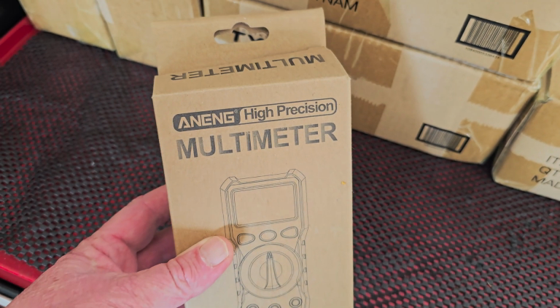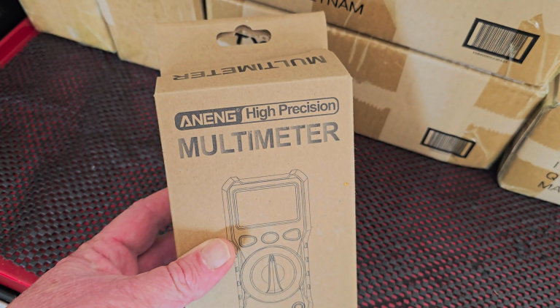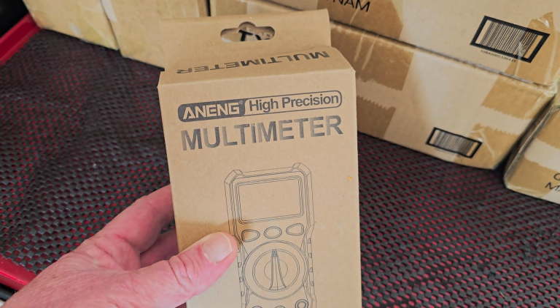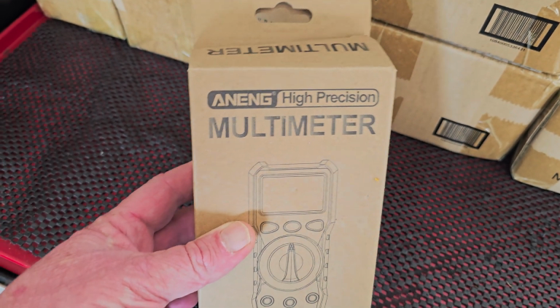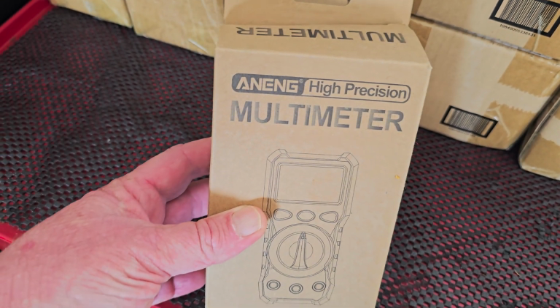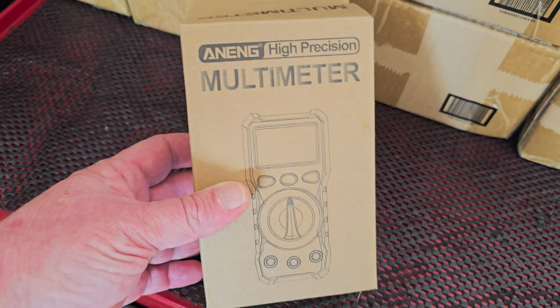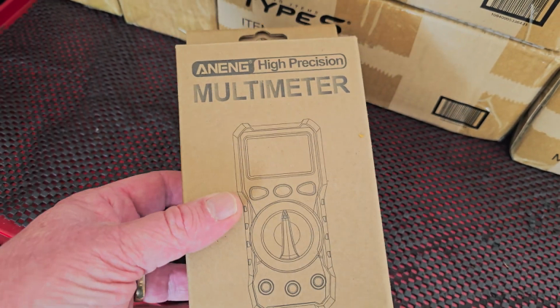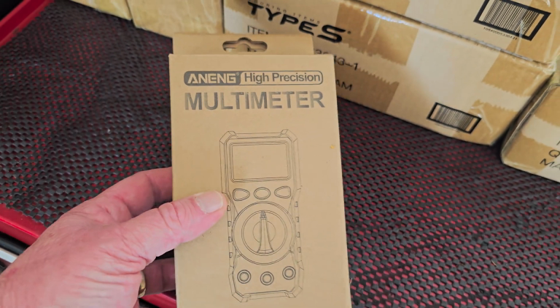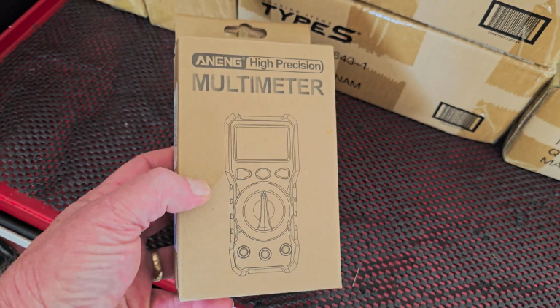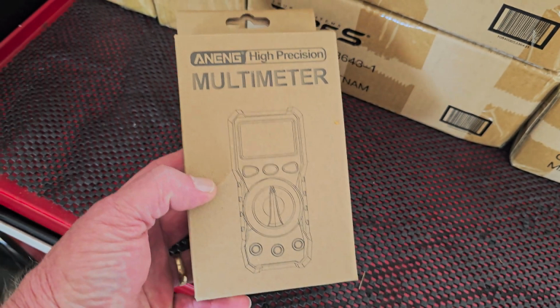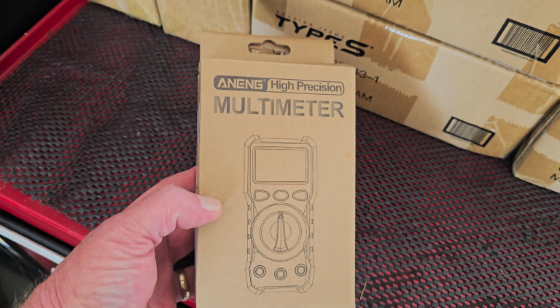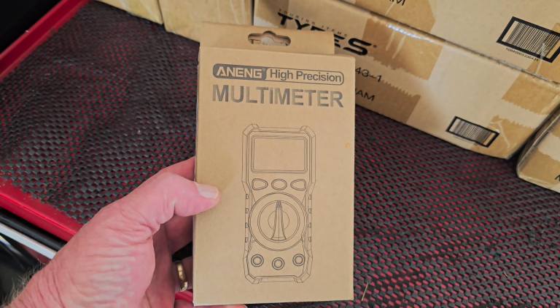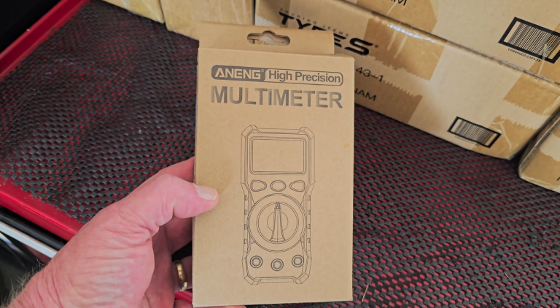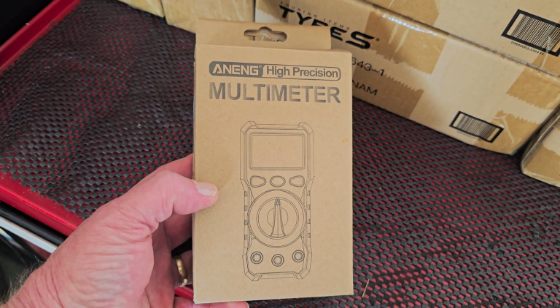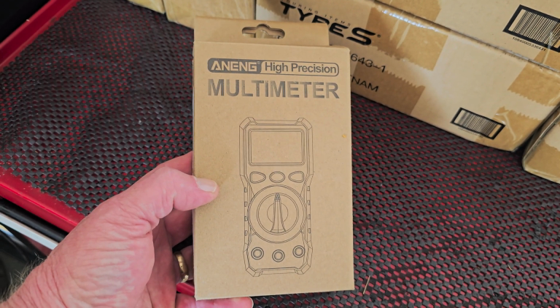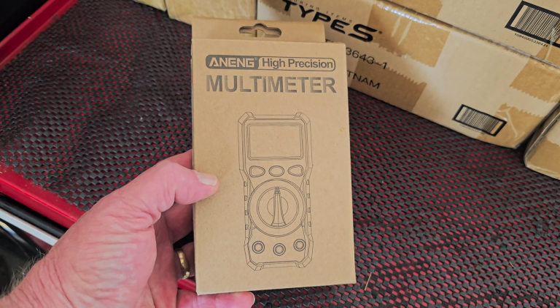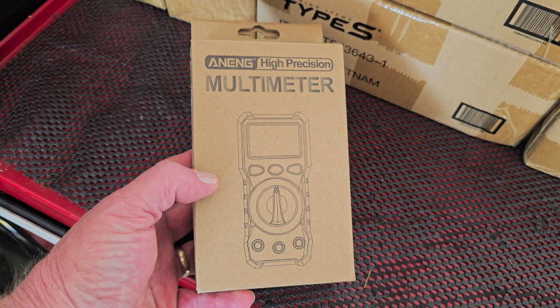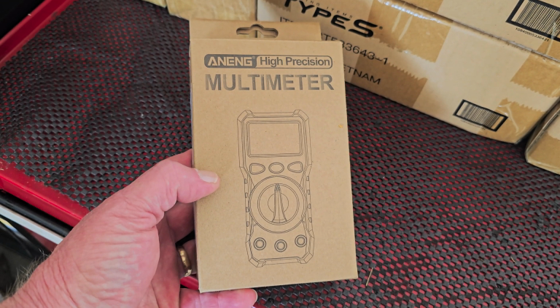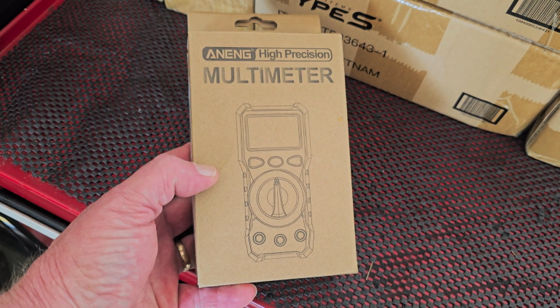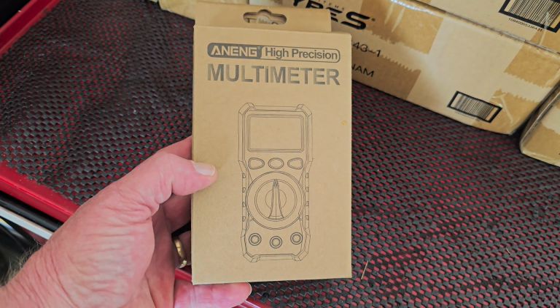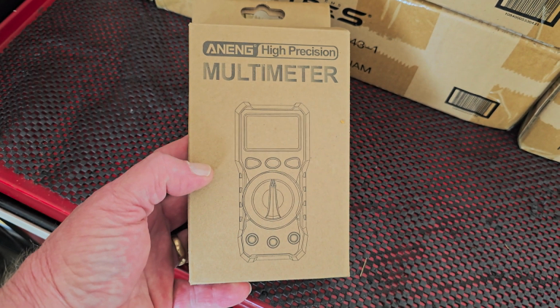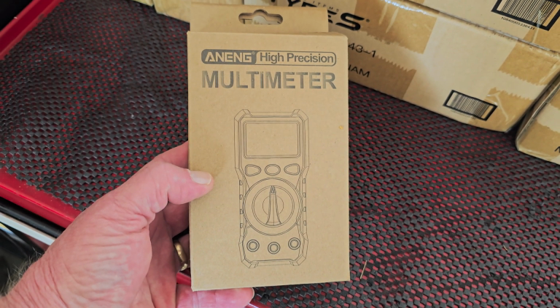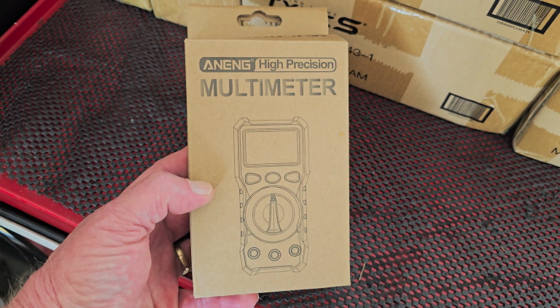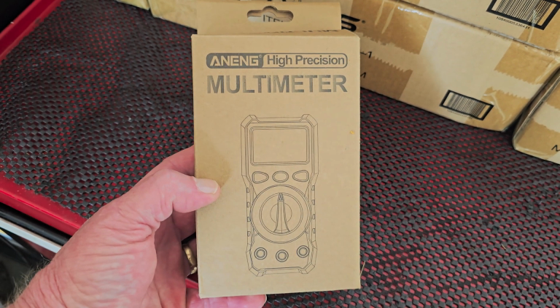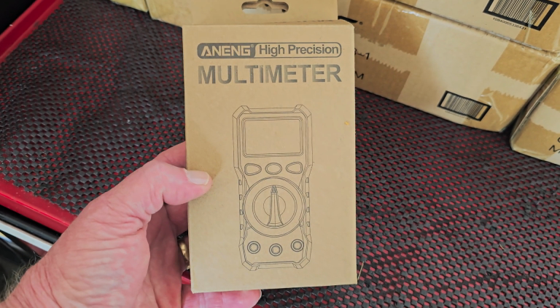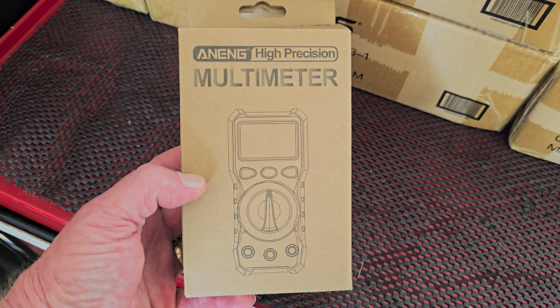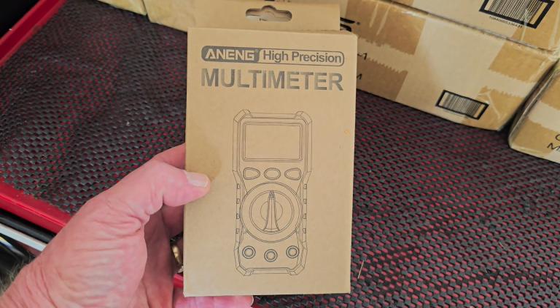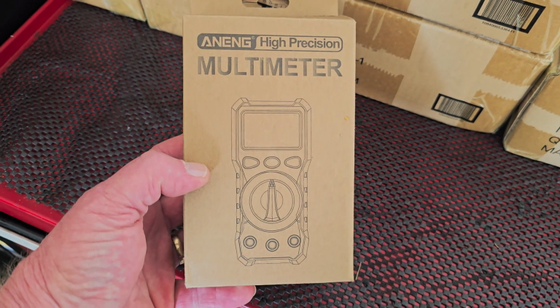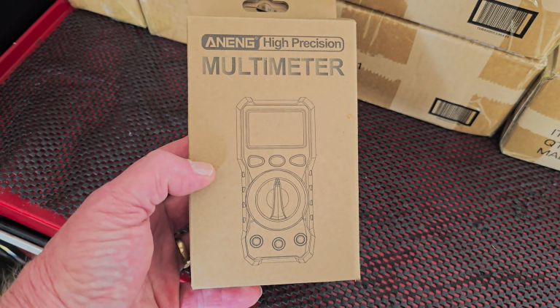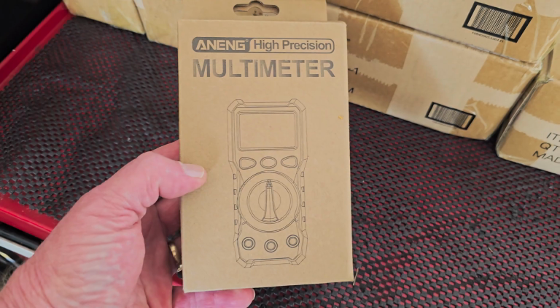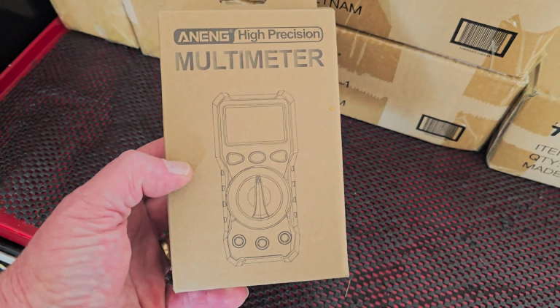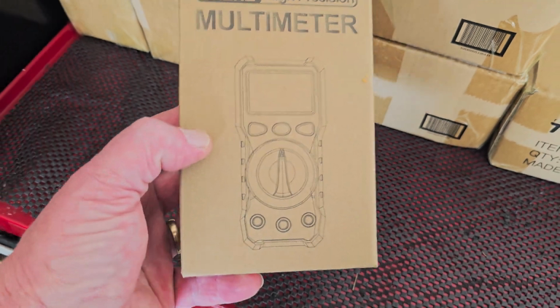I'll put a link in the description where you can get yours today. It's a new high precision multimeter — the Anig high precision multimeter, which we're reviewing today.